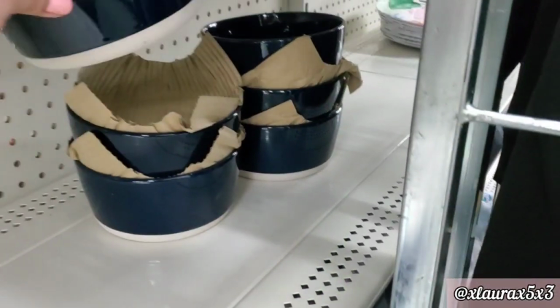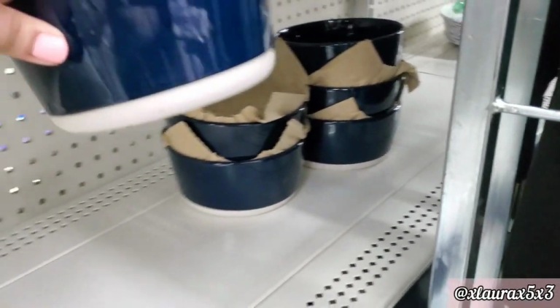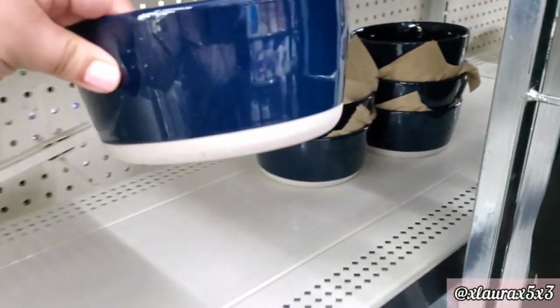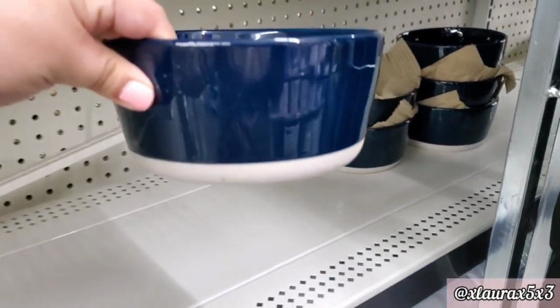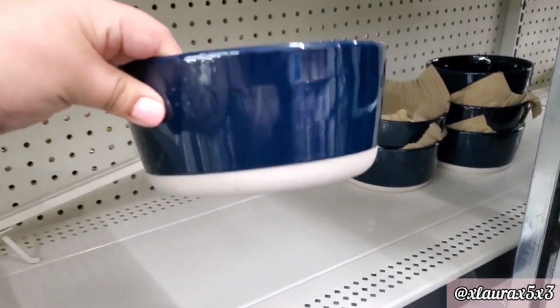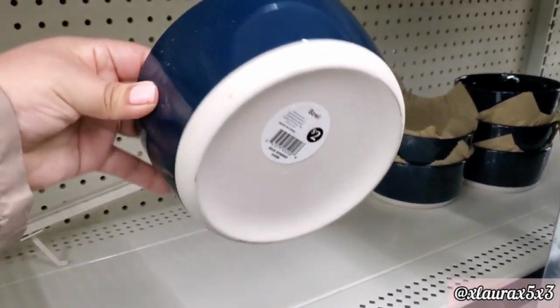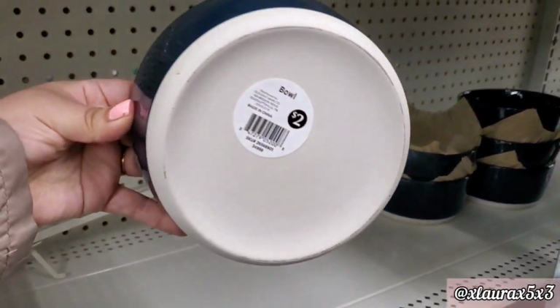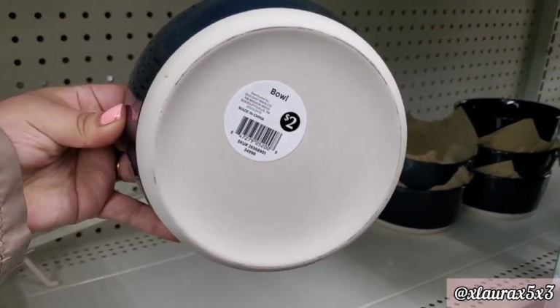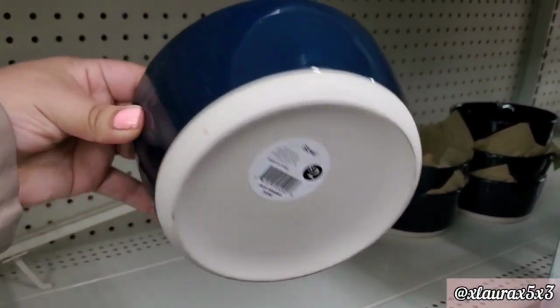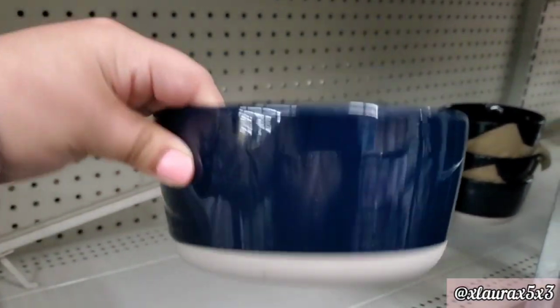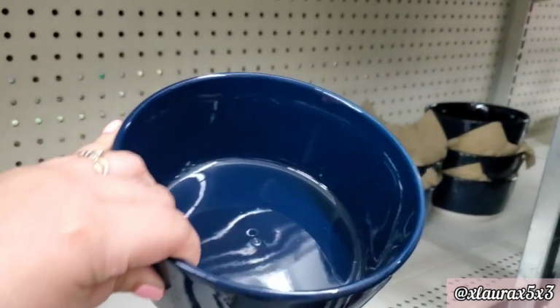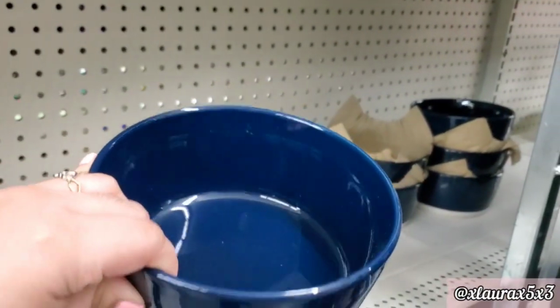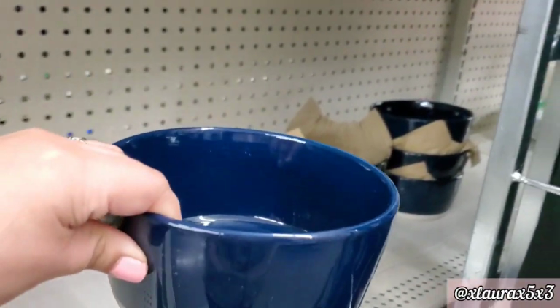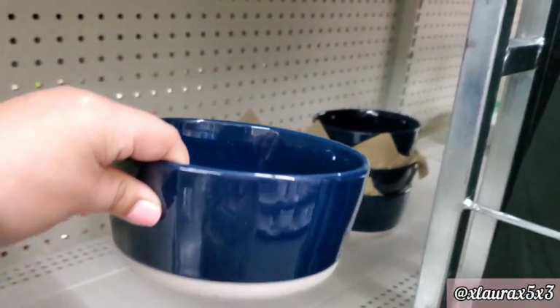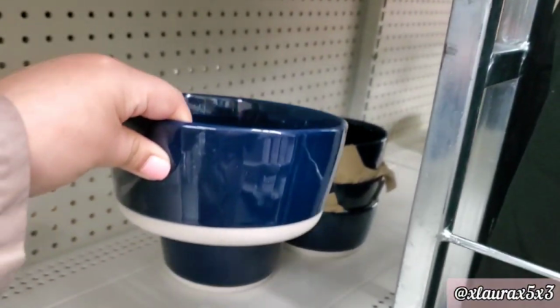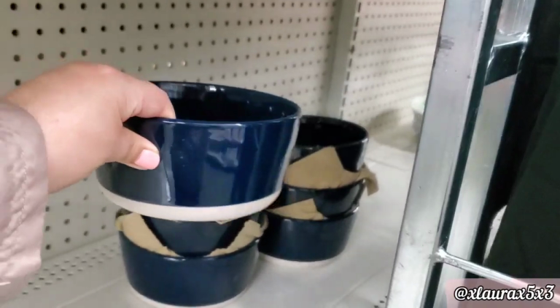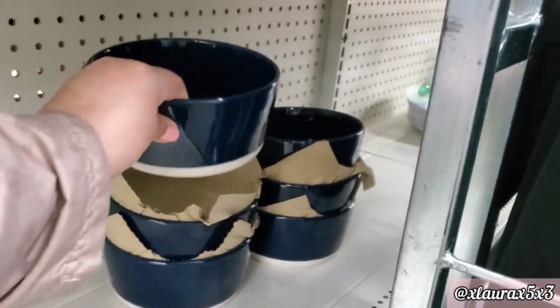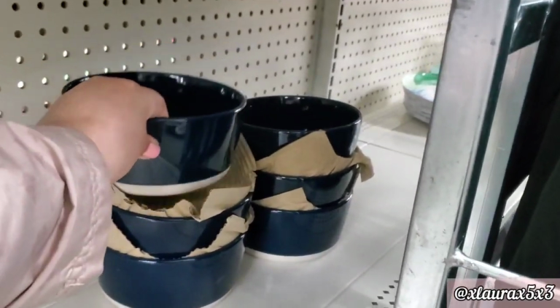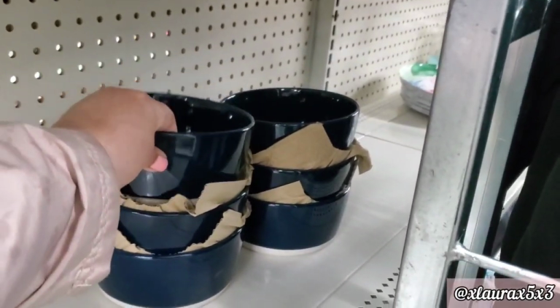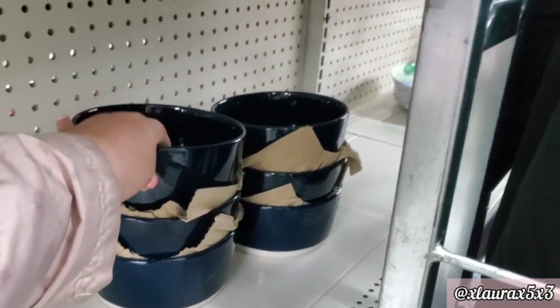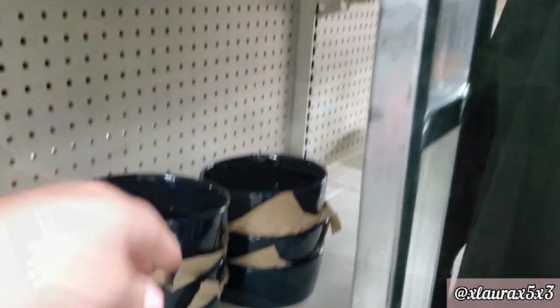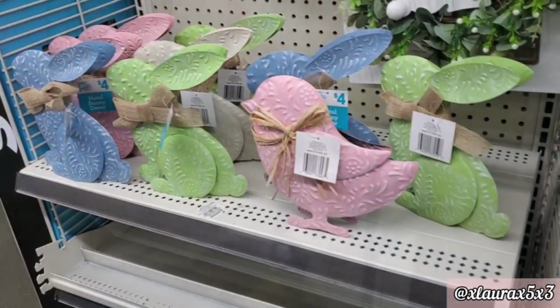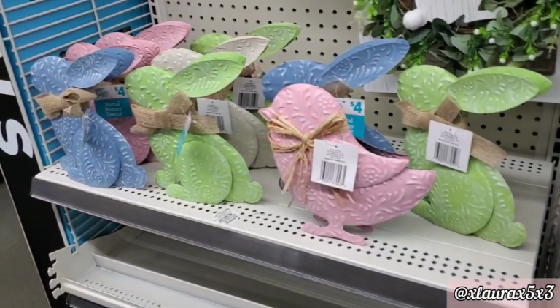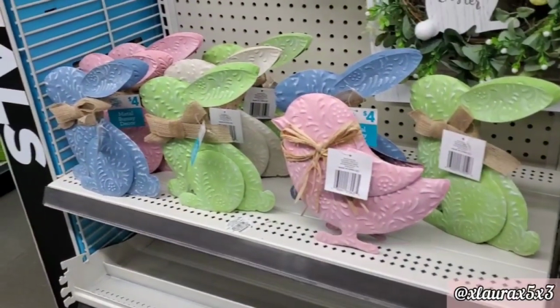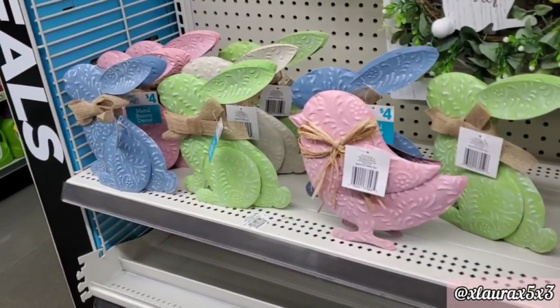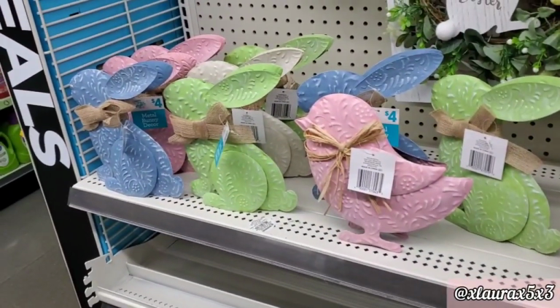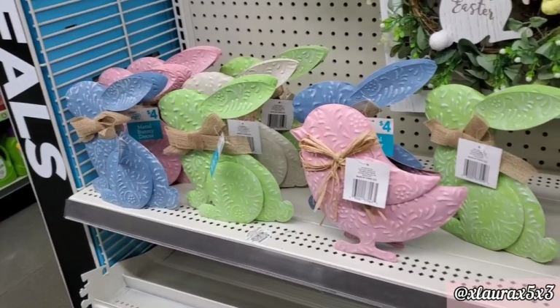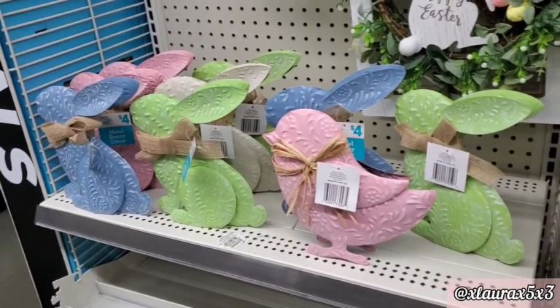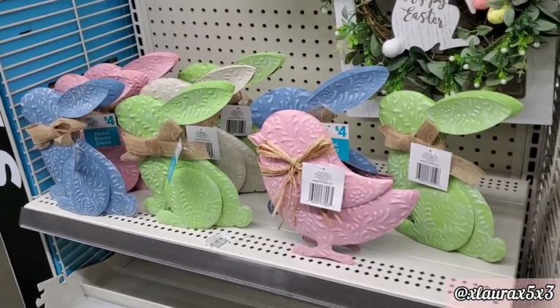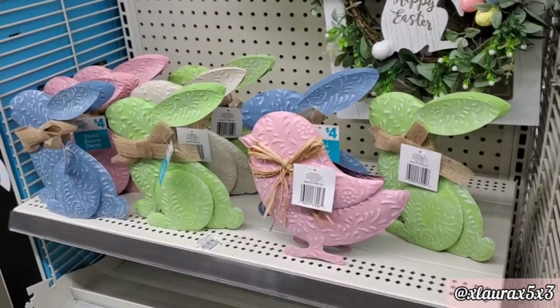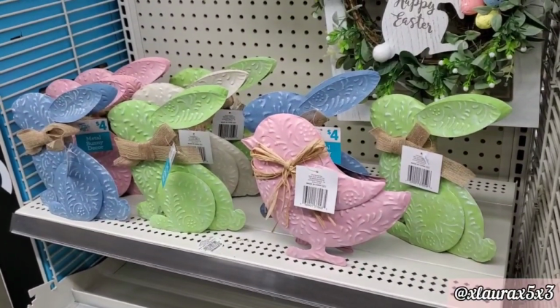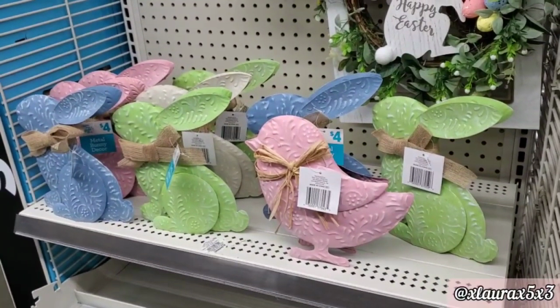They added these ceramic bowls for $2, and I found the matching mugs in another Dollar General — you guys know I go to different stores. They added these metal bunnies and chicks for $4.